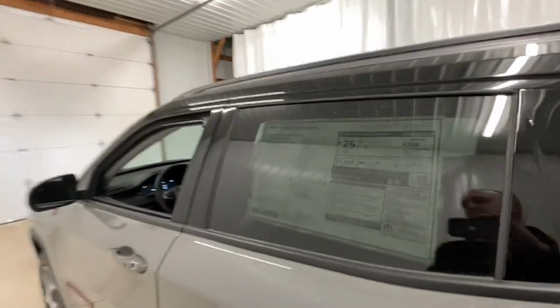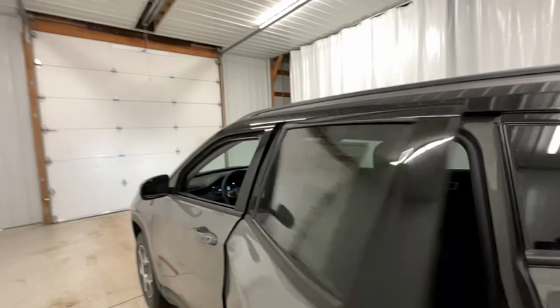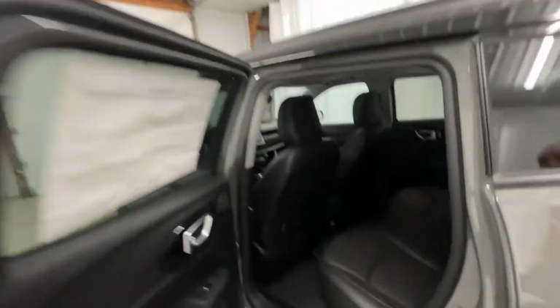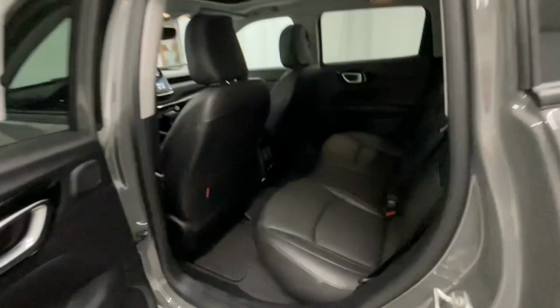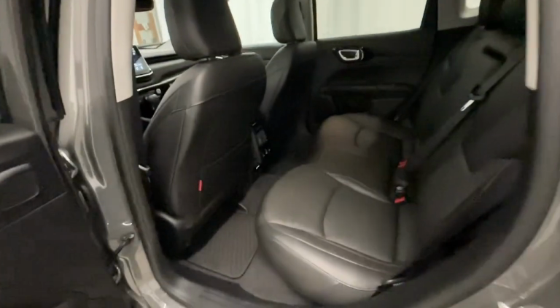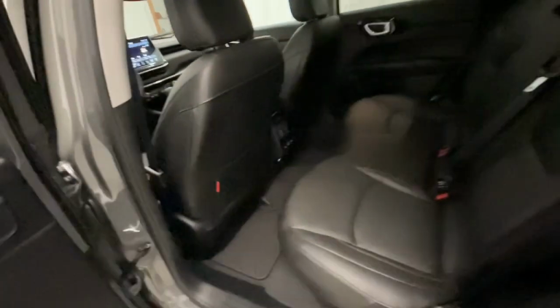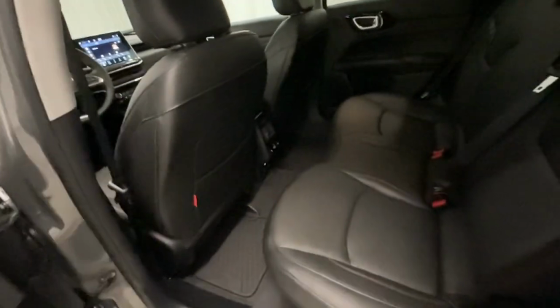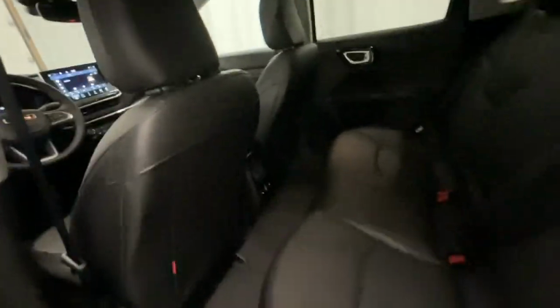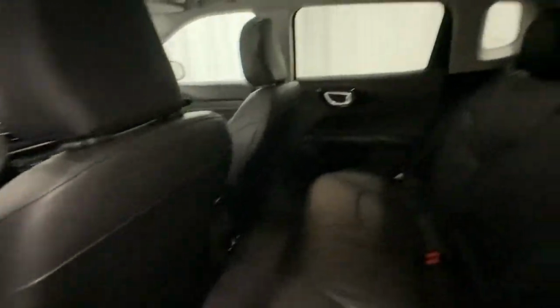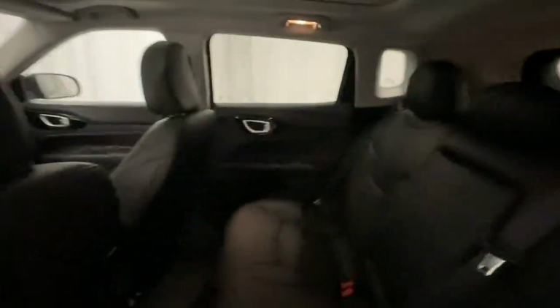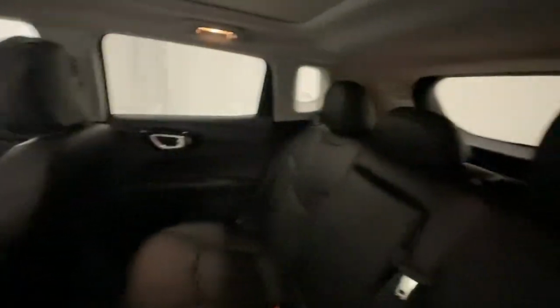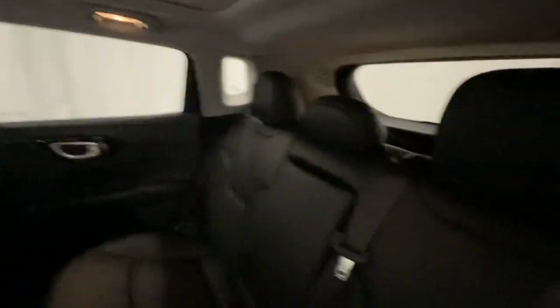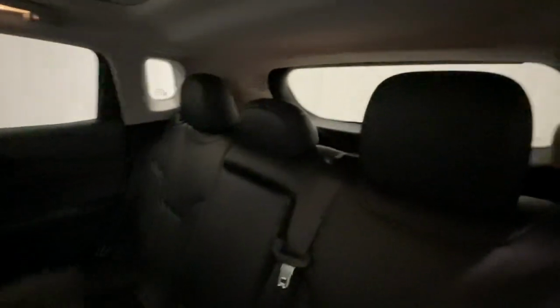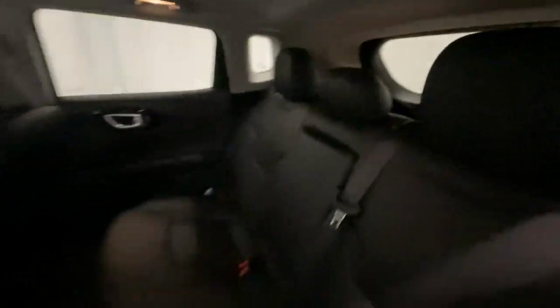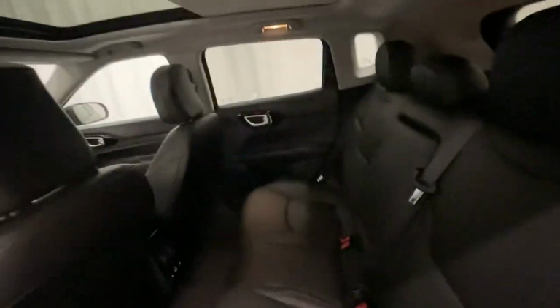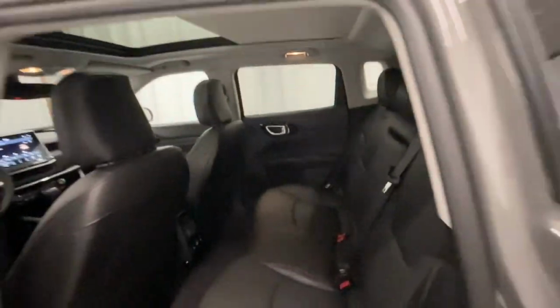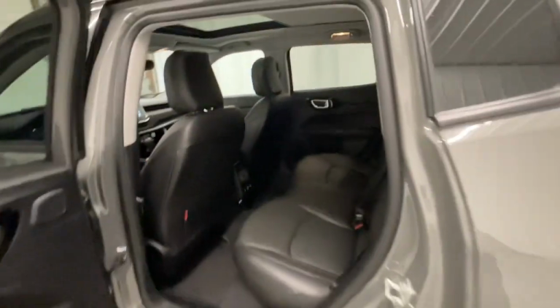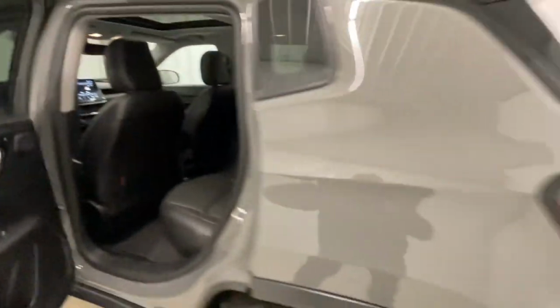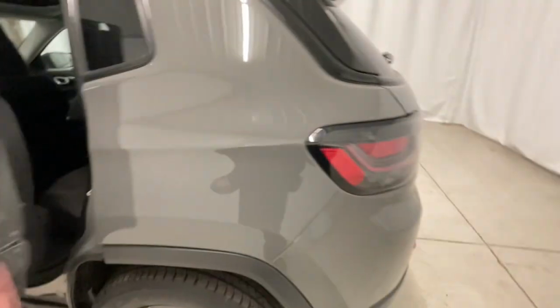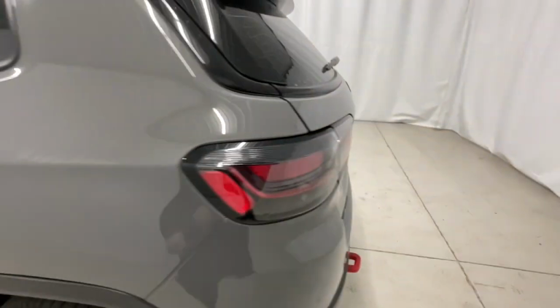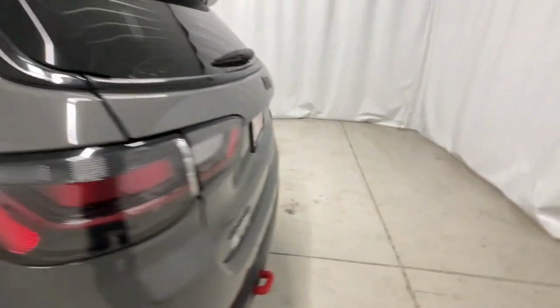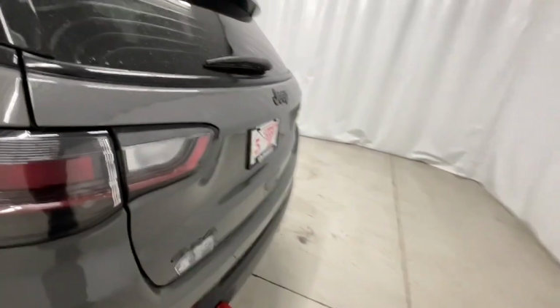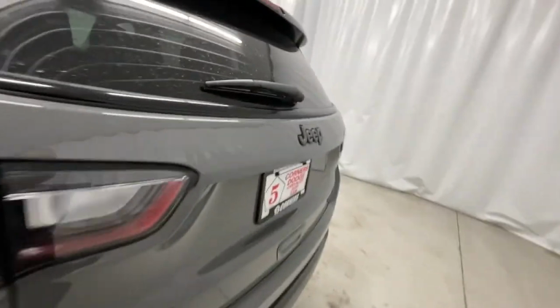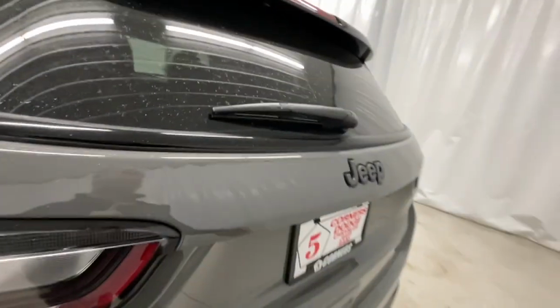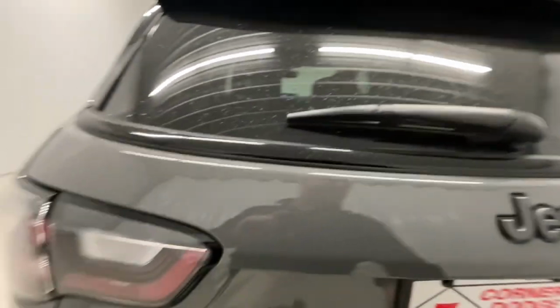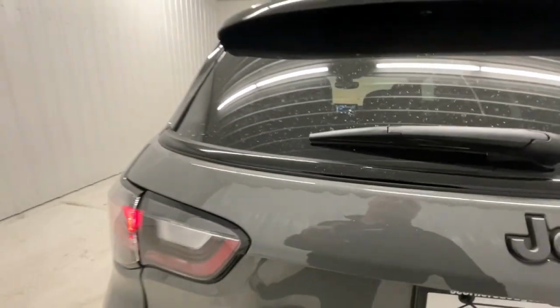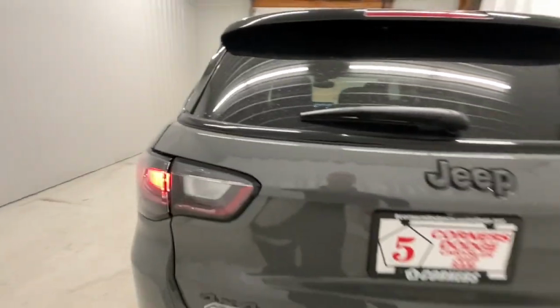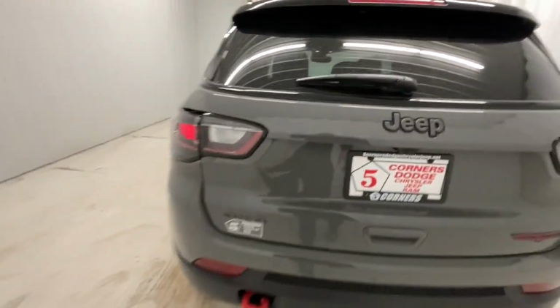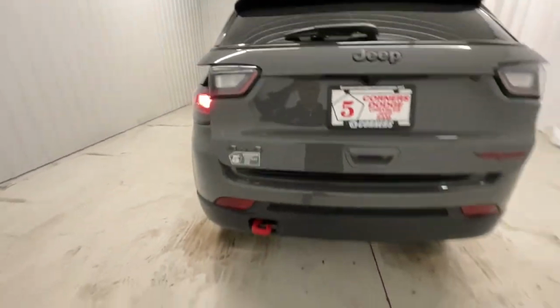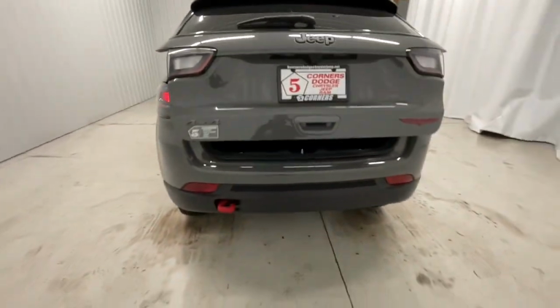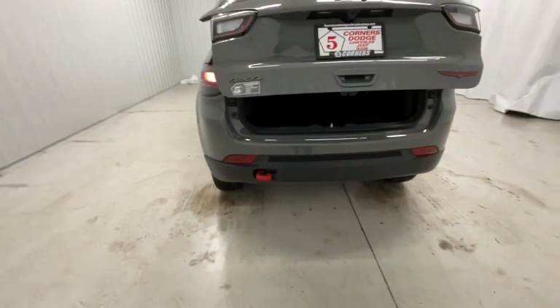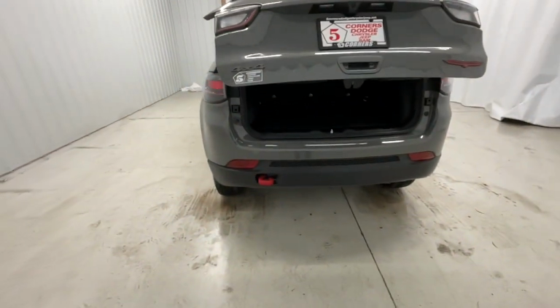Backup camera, remote engine start, heated rear seat, power liftgate, power passenger seat, heated mirrors, fog lamps. It's a sophisticated beauty with bookish smarts. It's the Compass — come in and drive it.